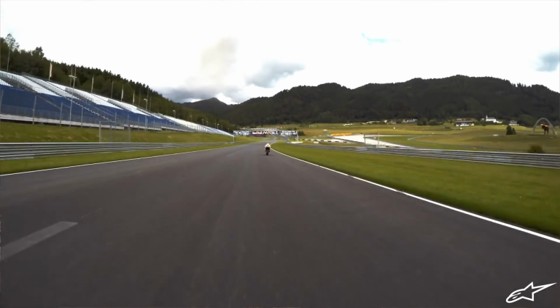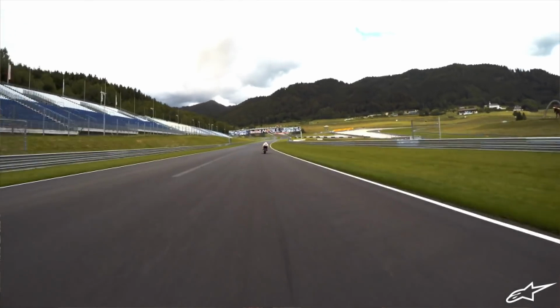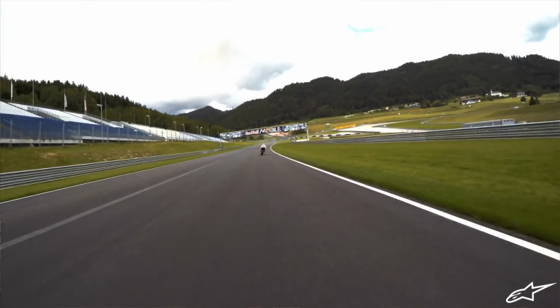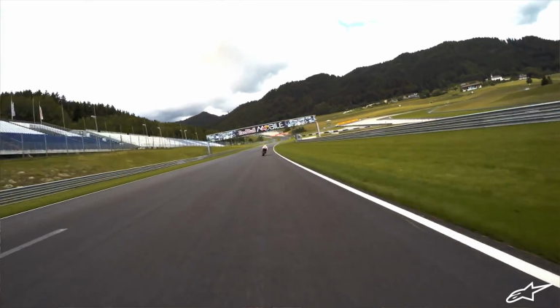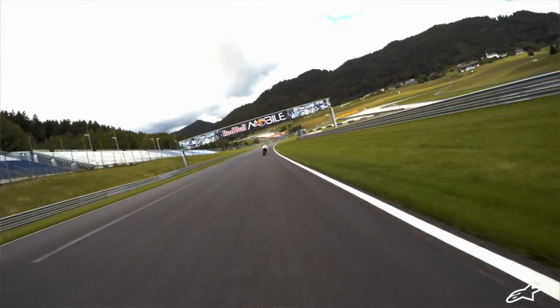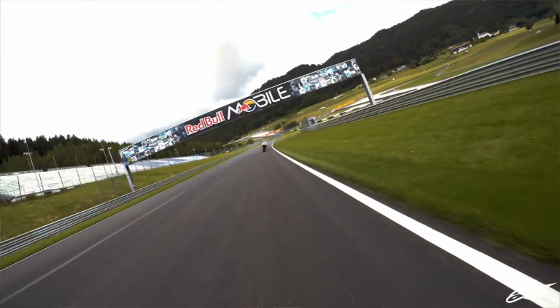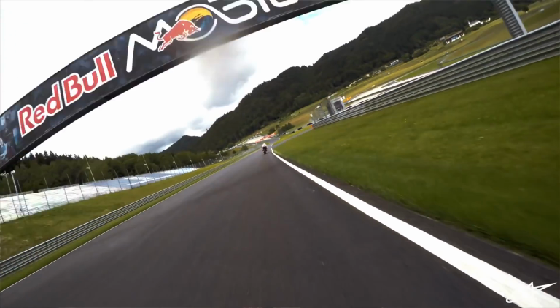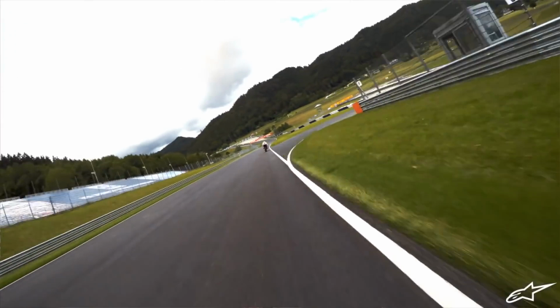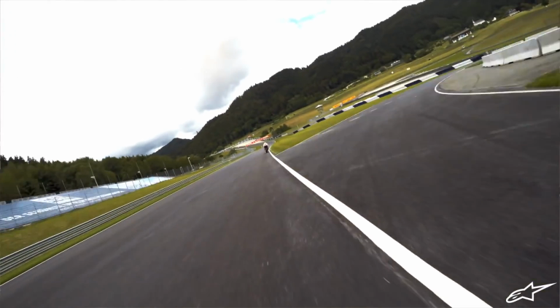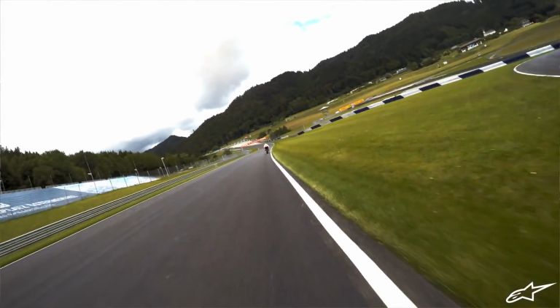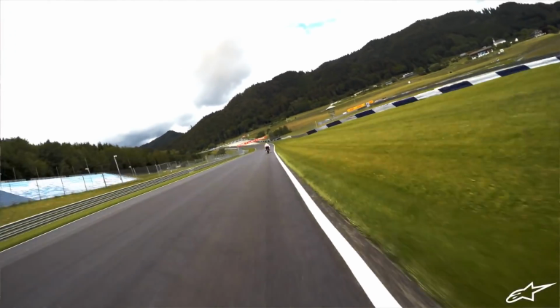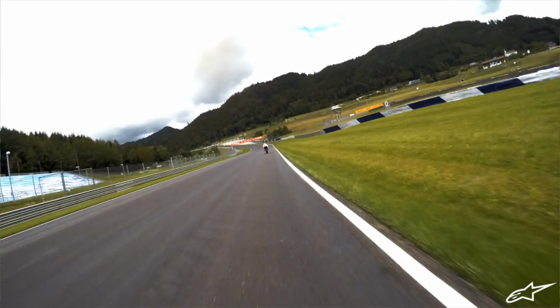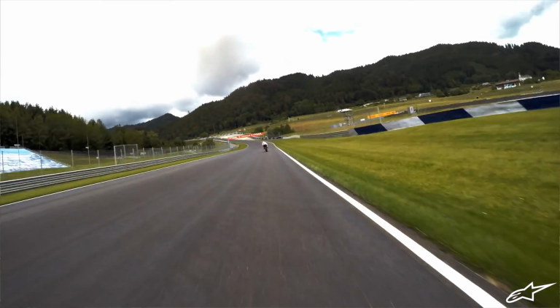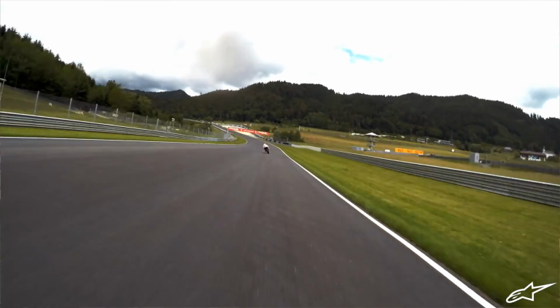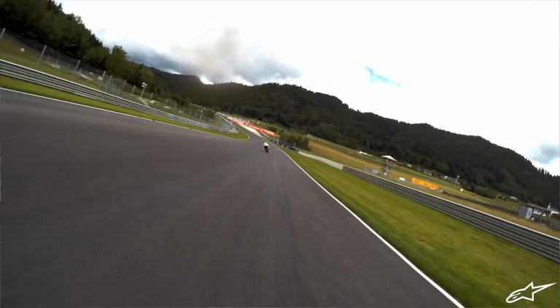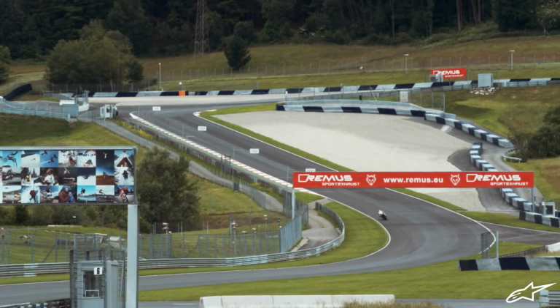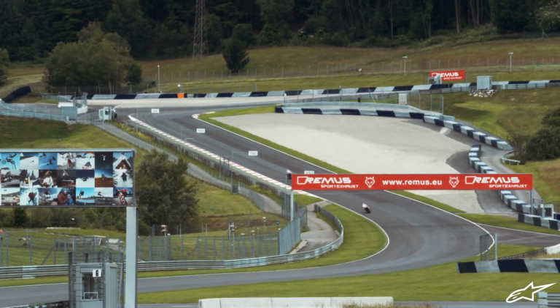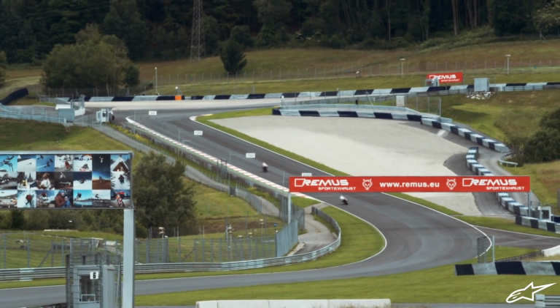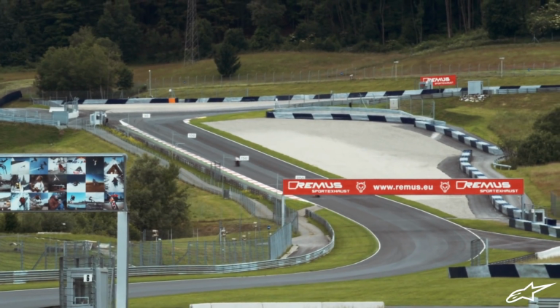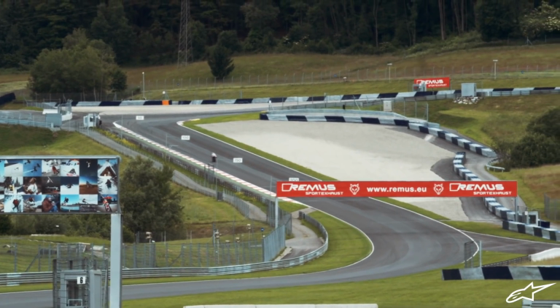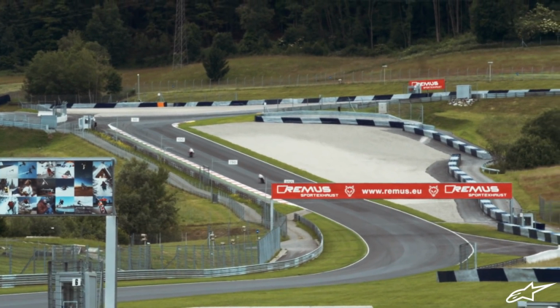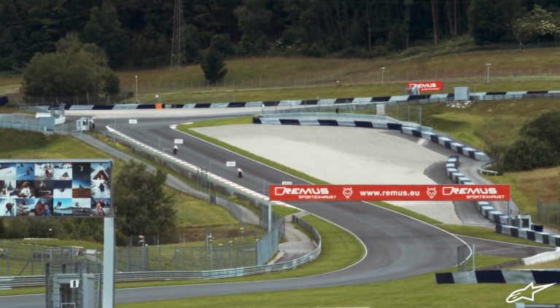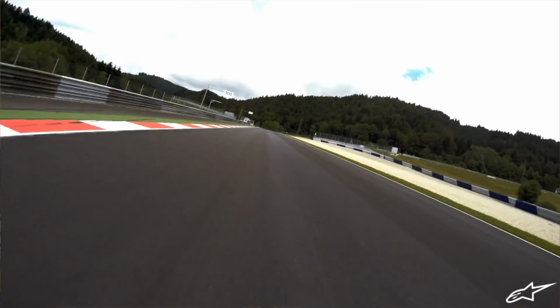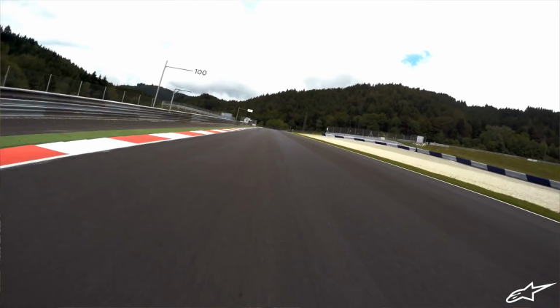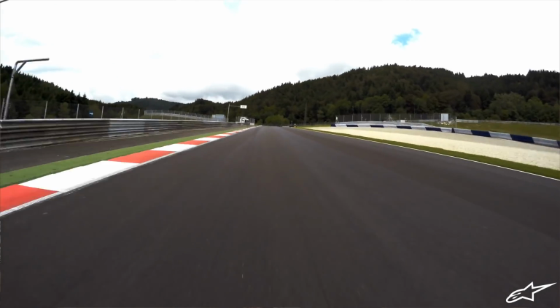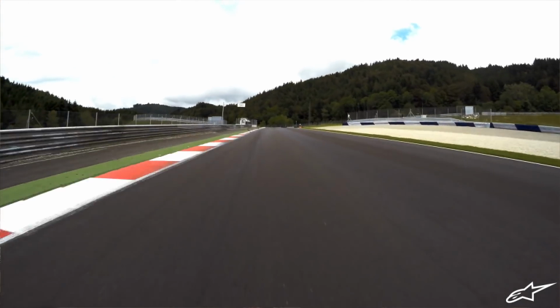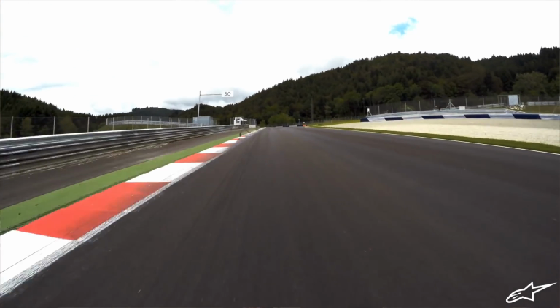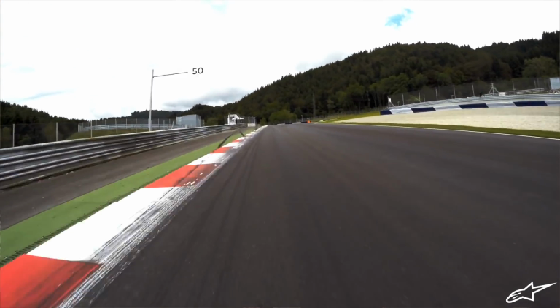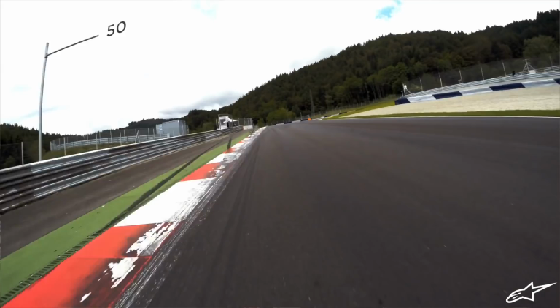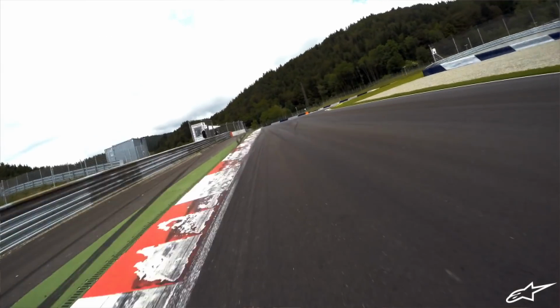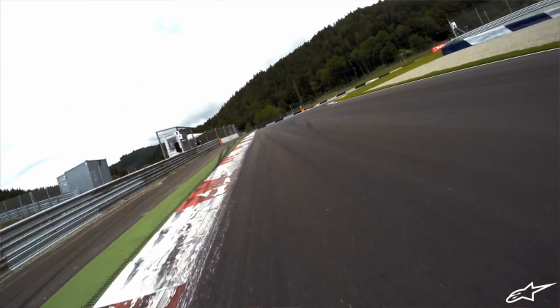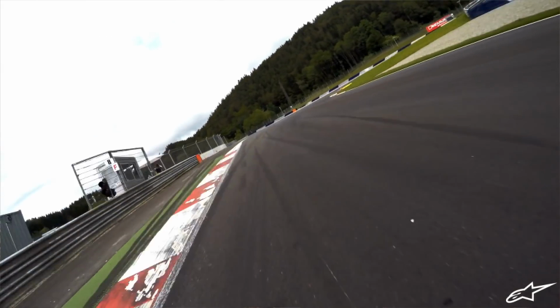The second section is not a real straight because the track goes right and then quite tight to the left, but always flat out. And then you arrive at another braking point on an uphill.